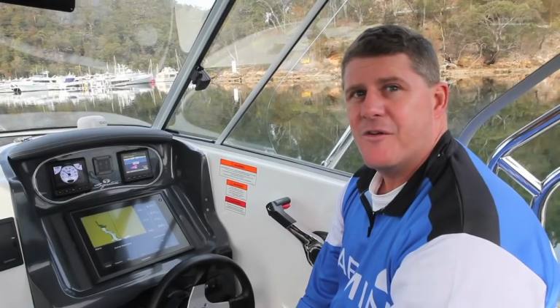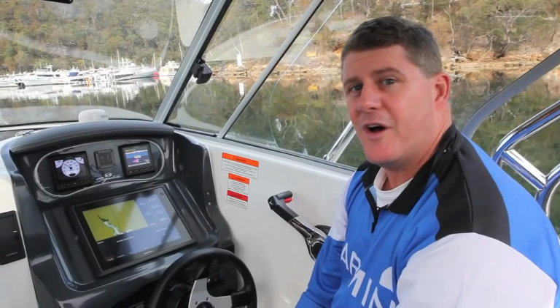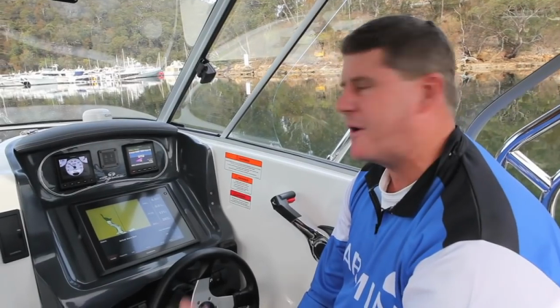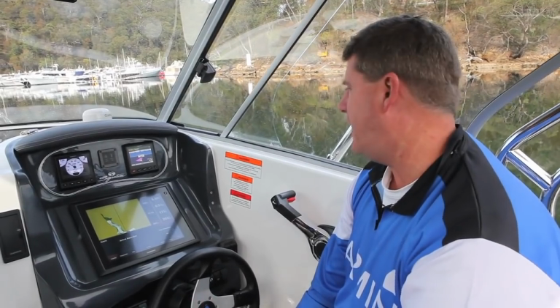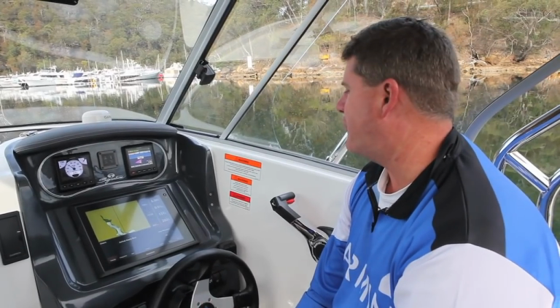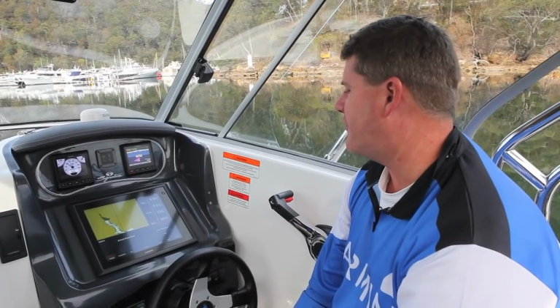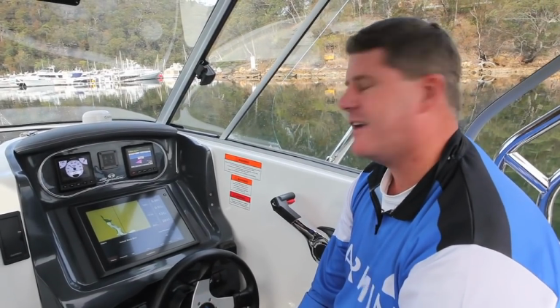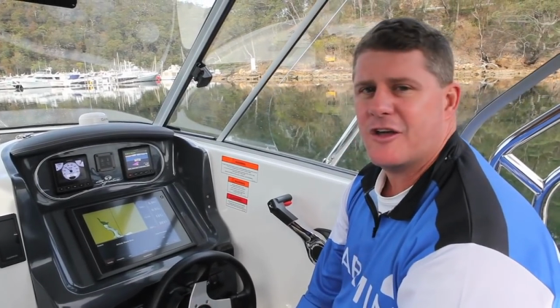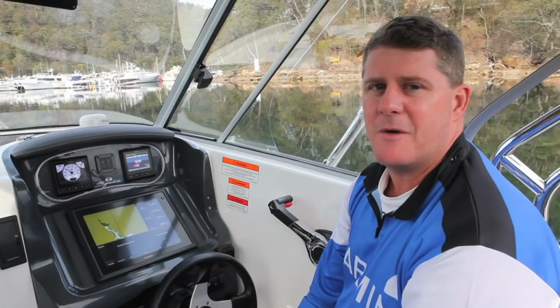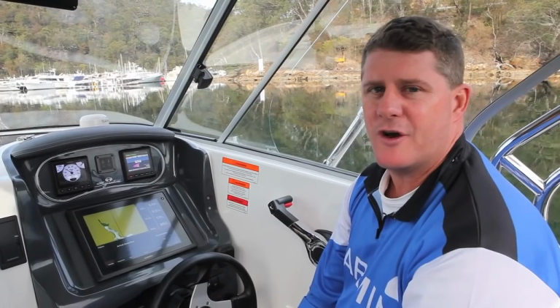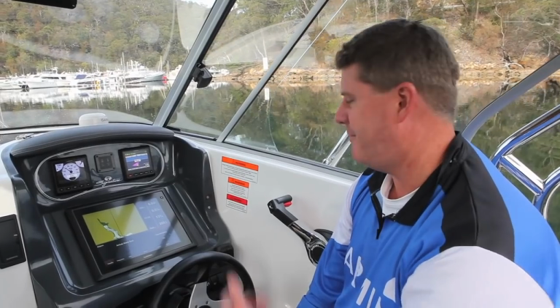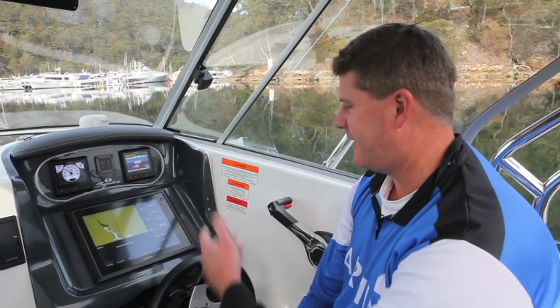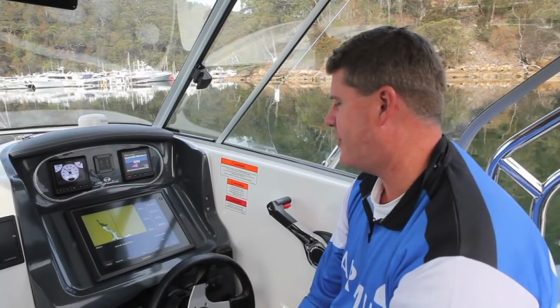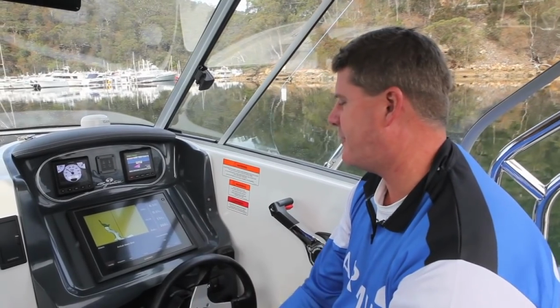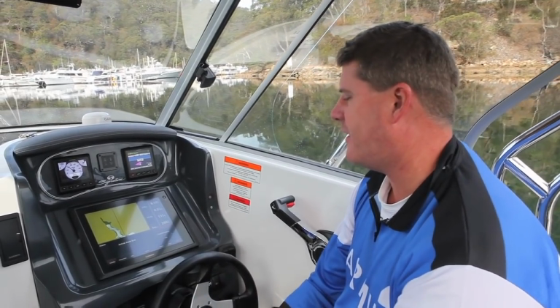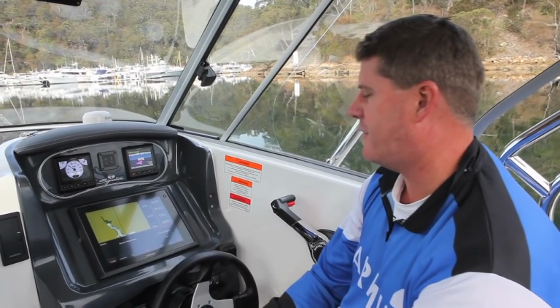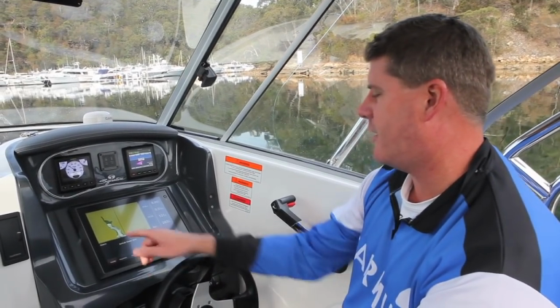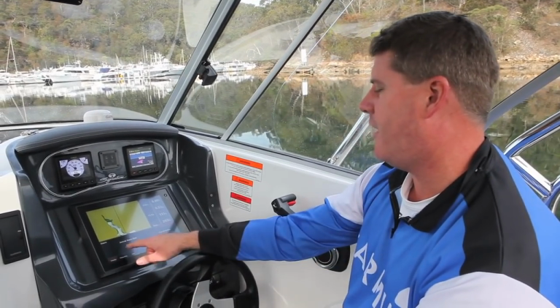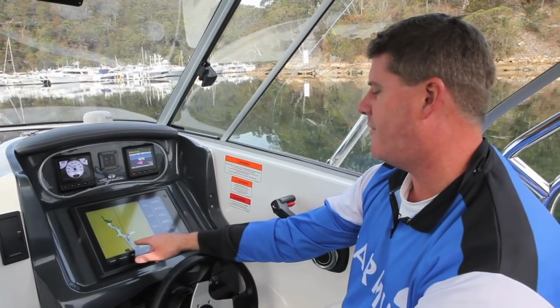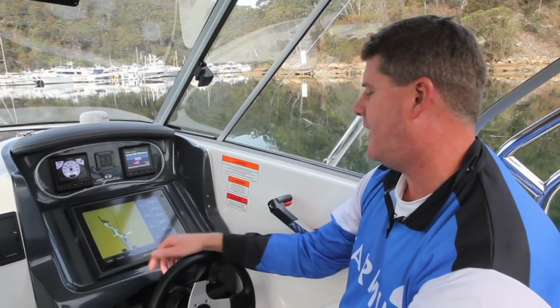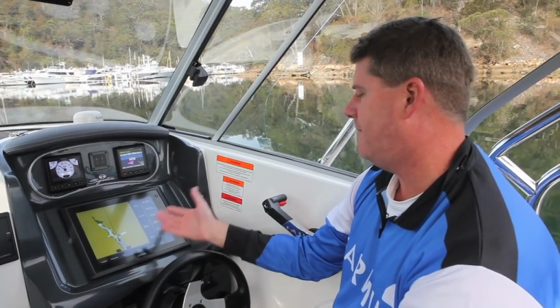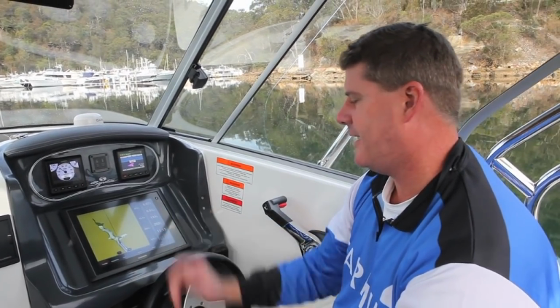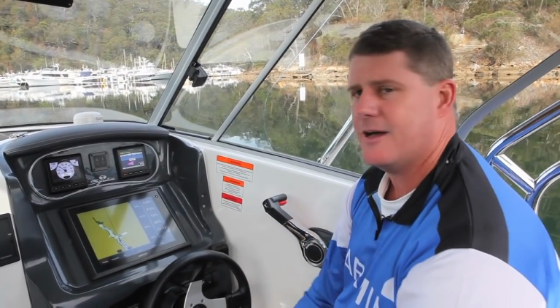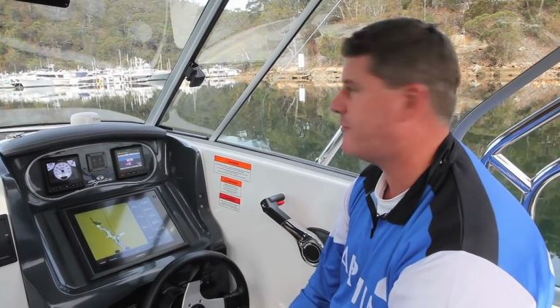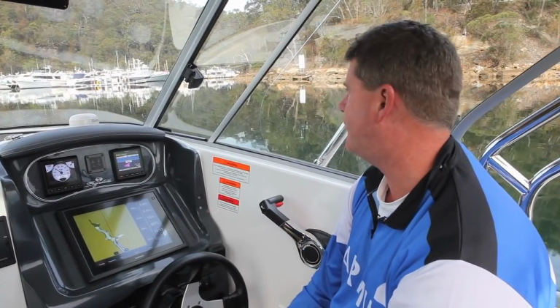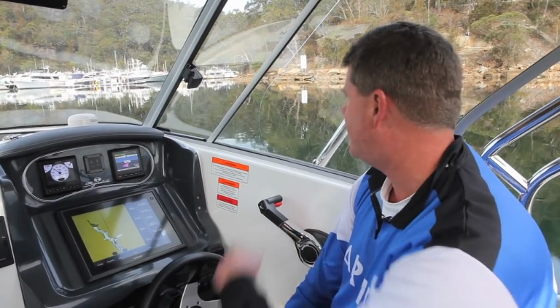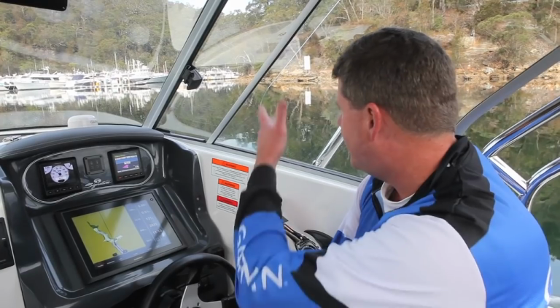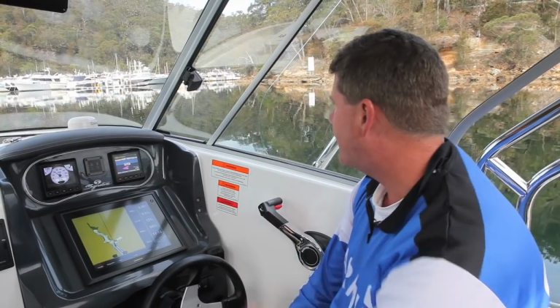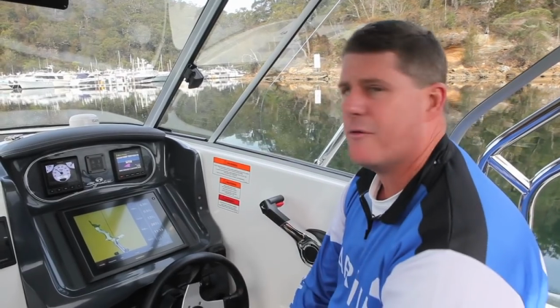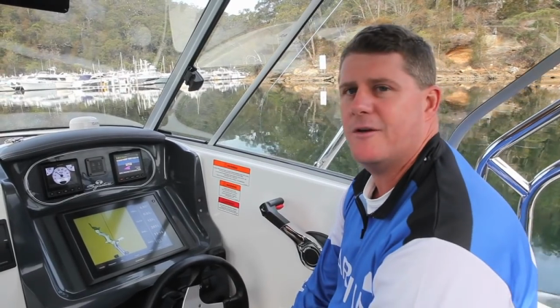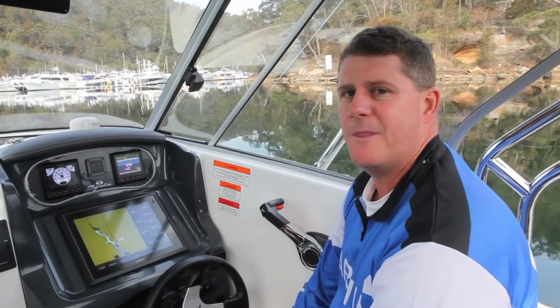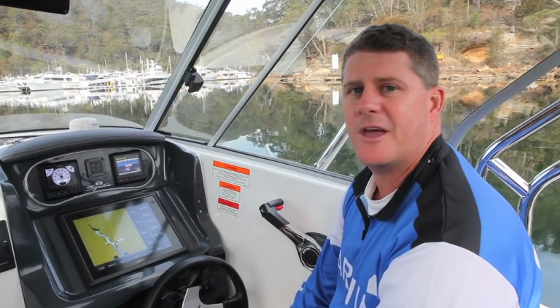Well, here we are — we've arrived at Akuta Bay Marina. The GPS is telling us we've got an arrival alarm, it's just finished, and look out the window — there we go.